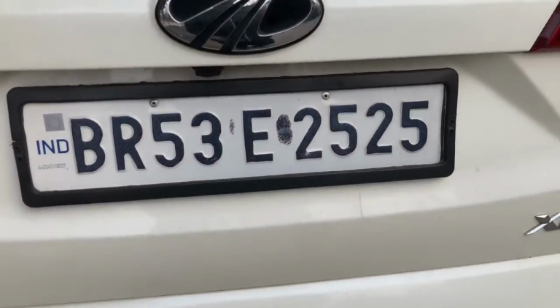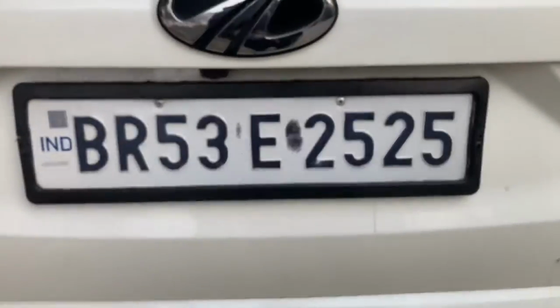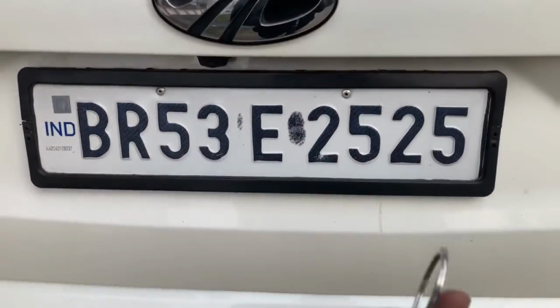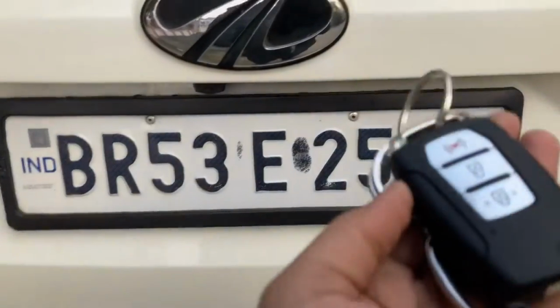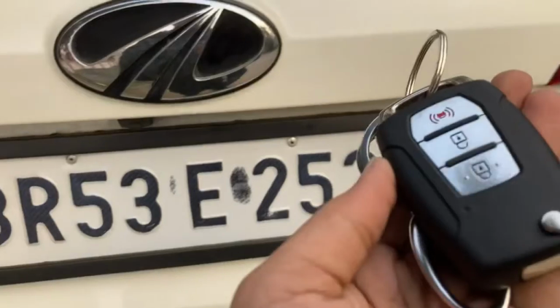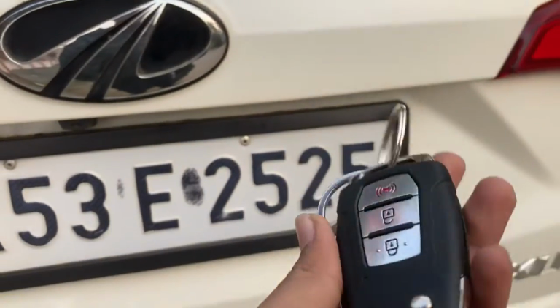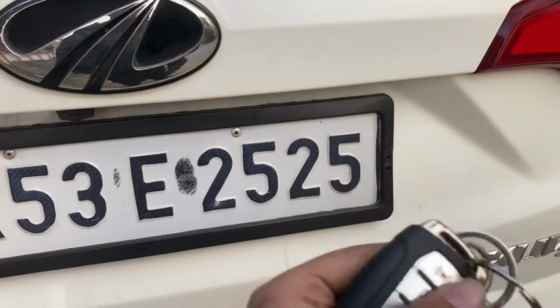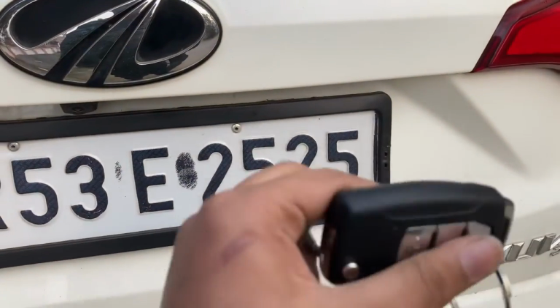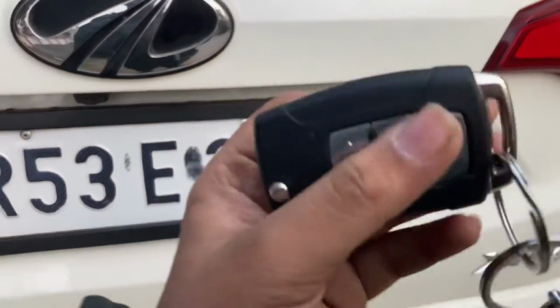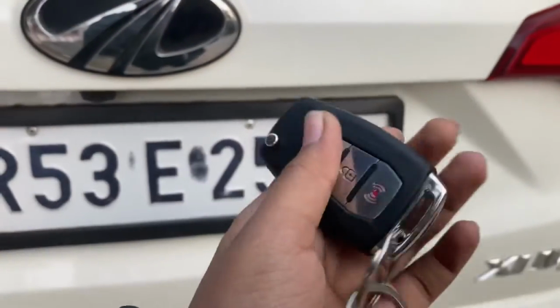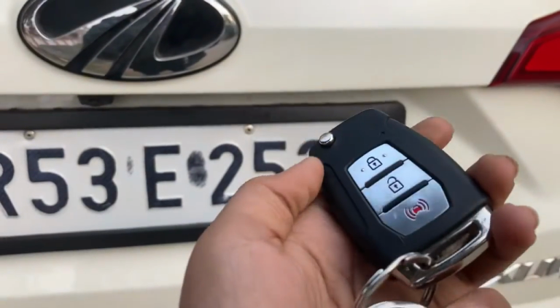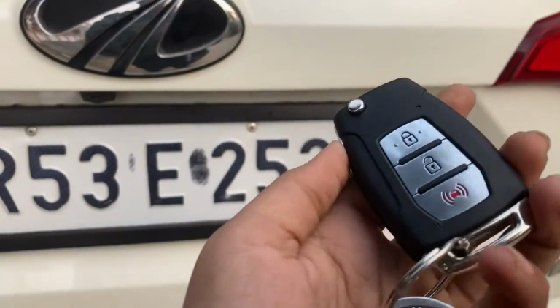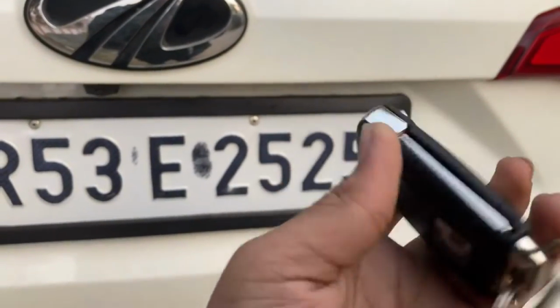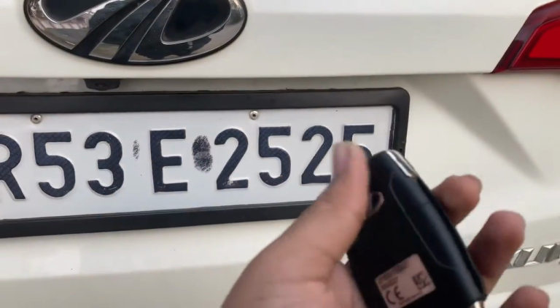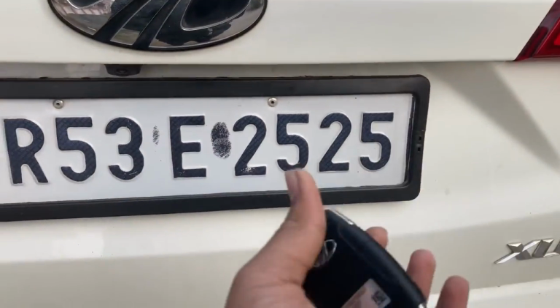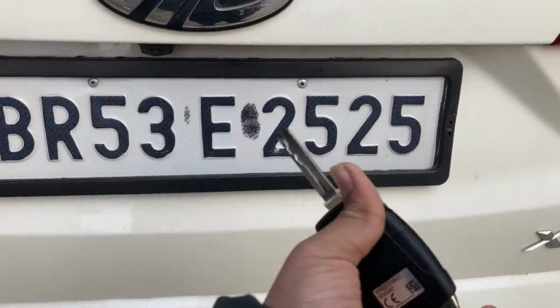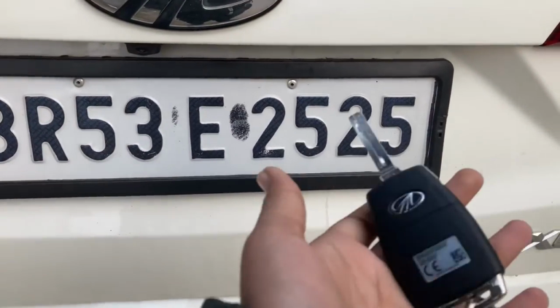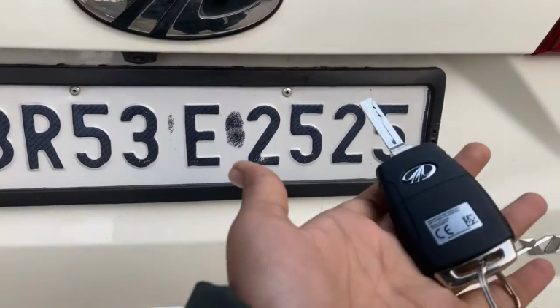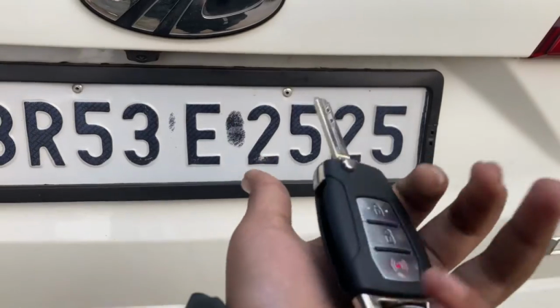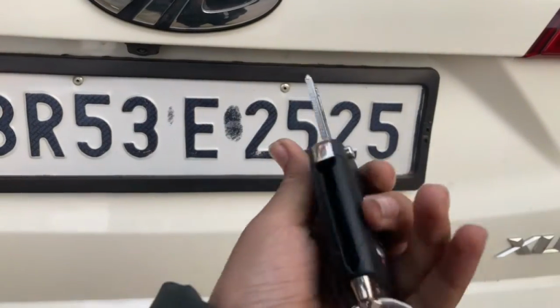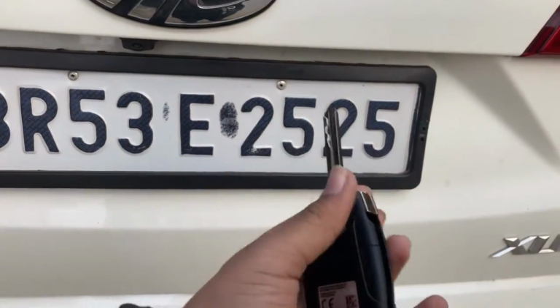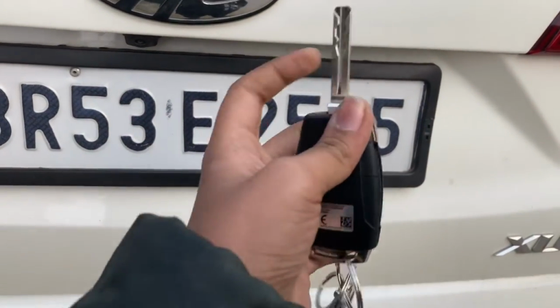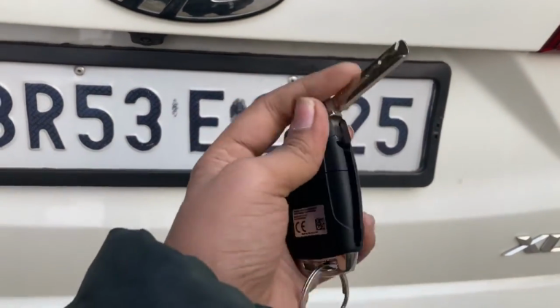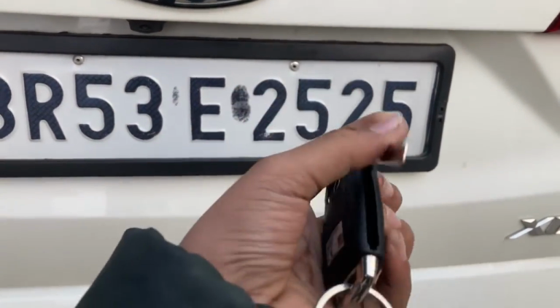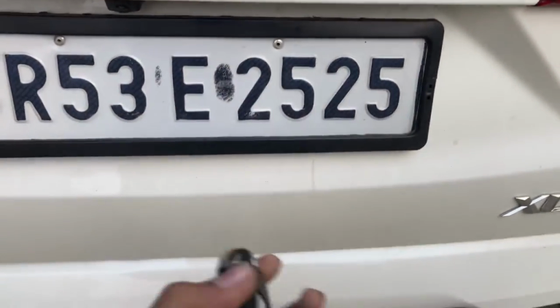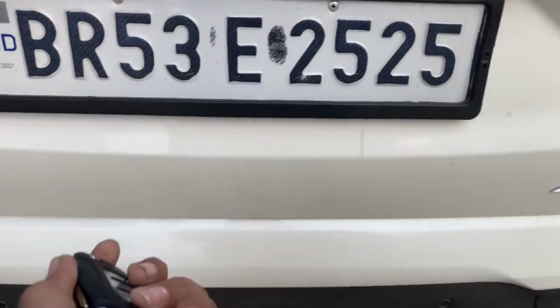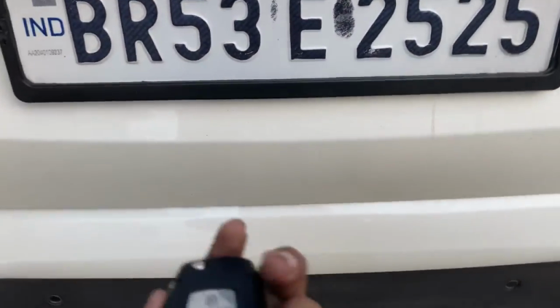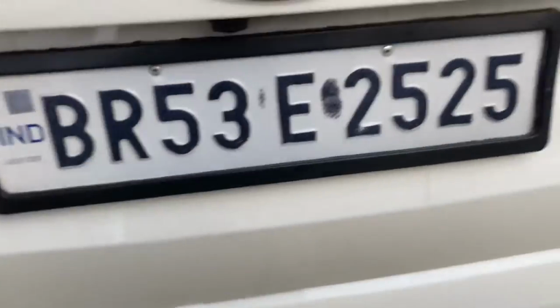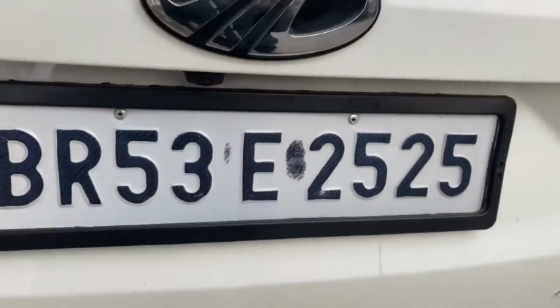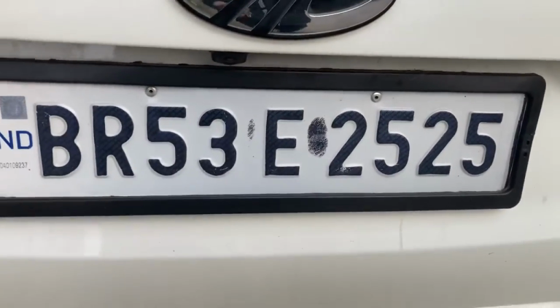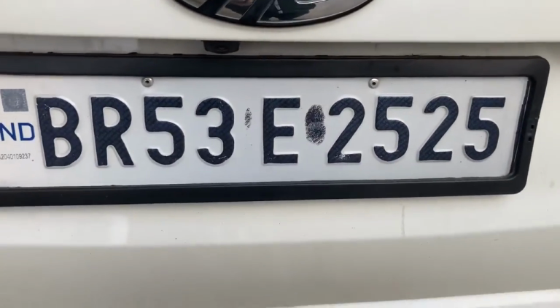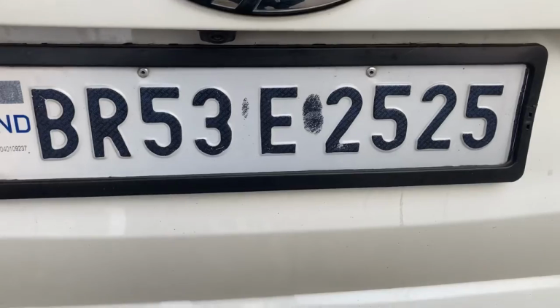Let me show you the key. This is how the key looks for this vehicle — this is the smart key, but we still get this flip key. So quite nice.